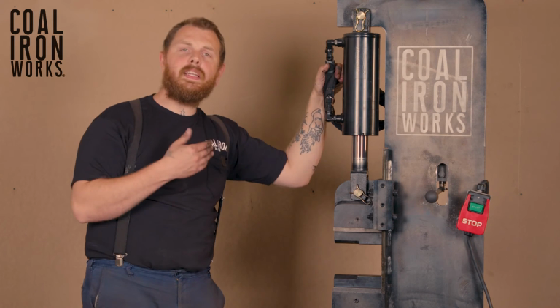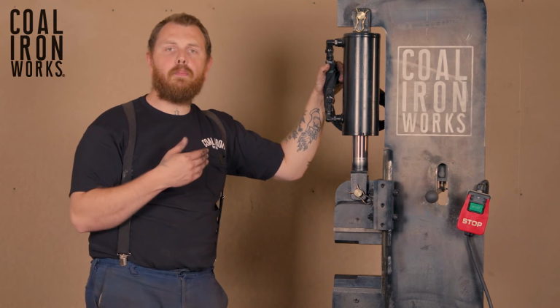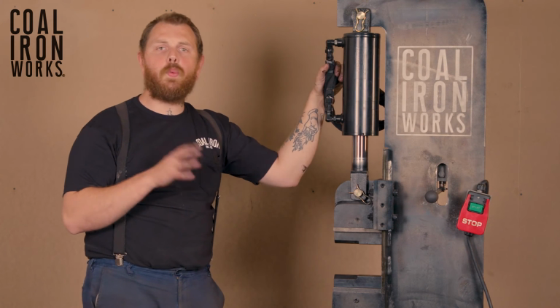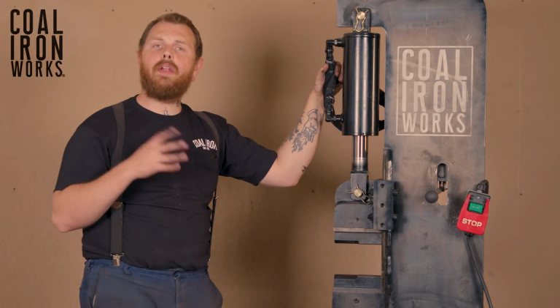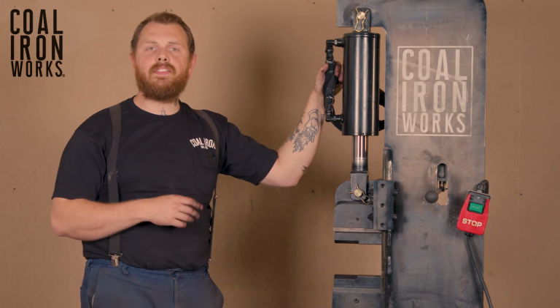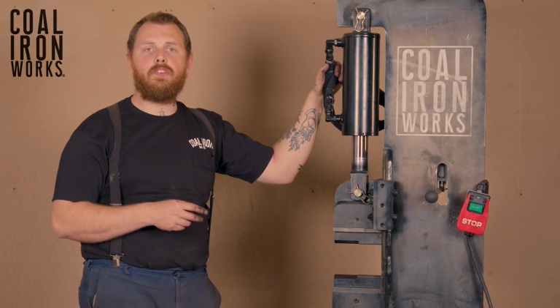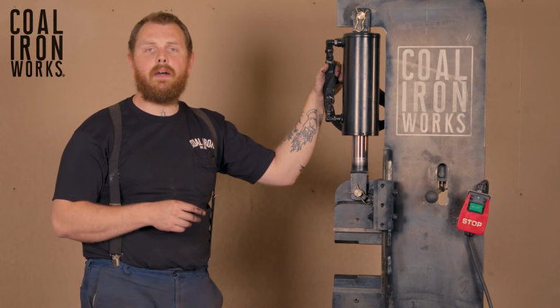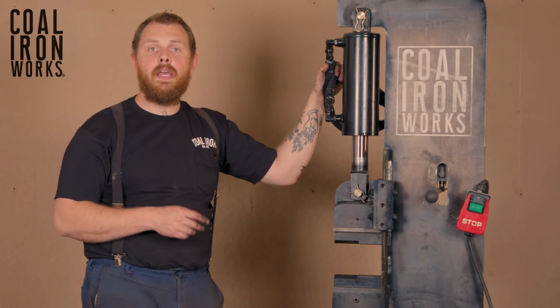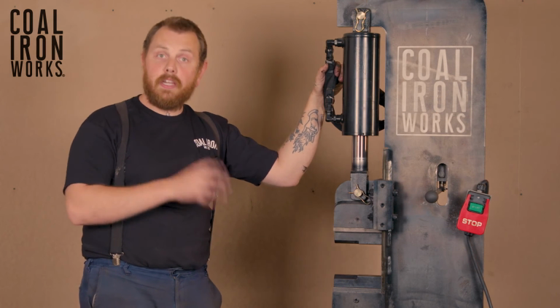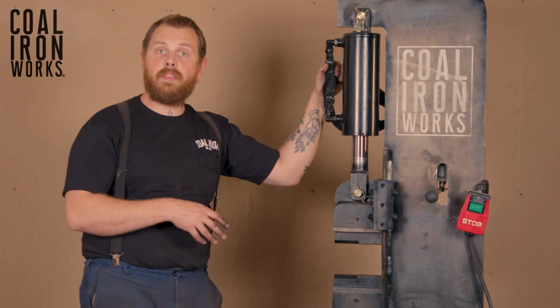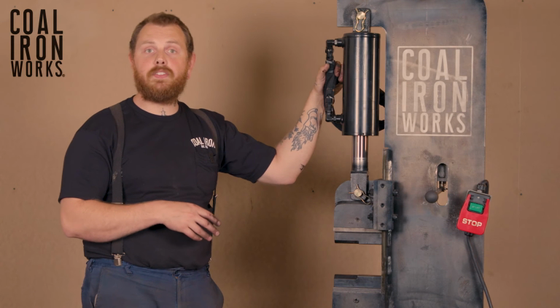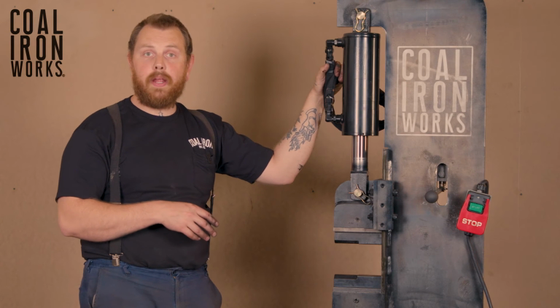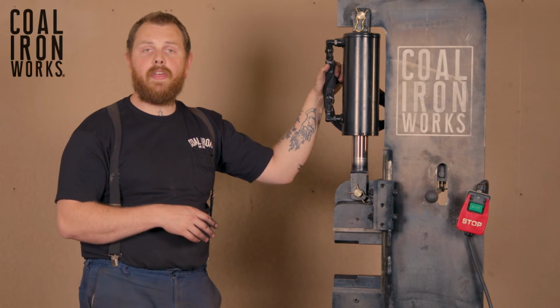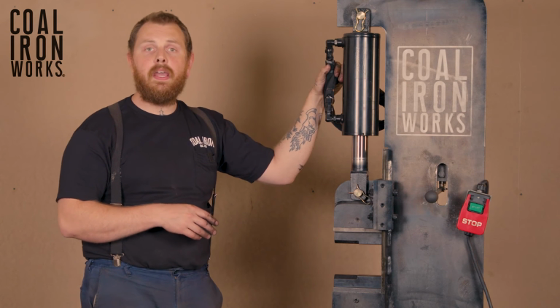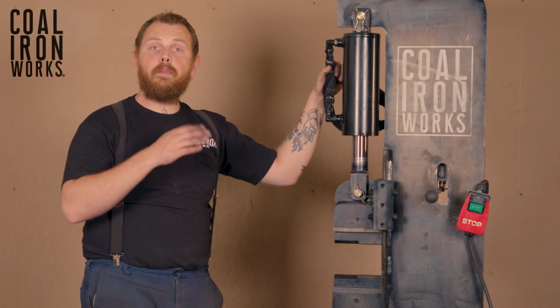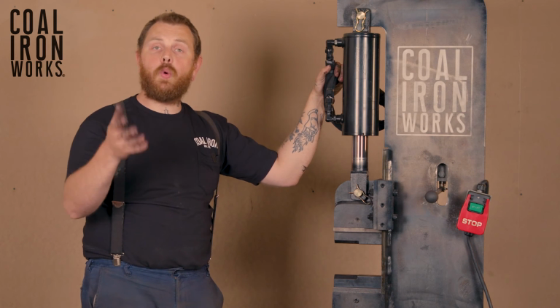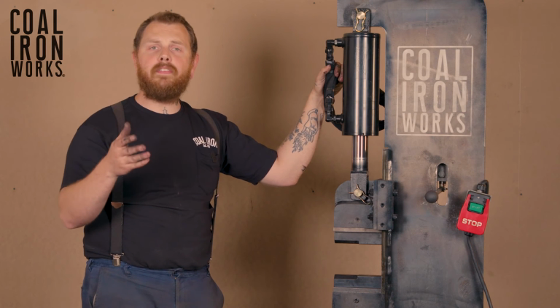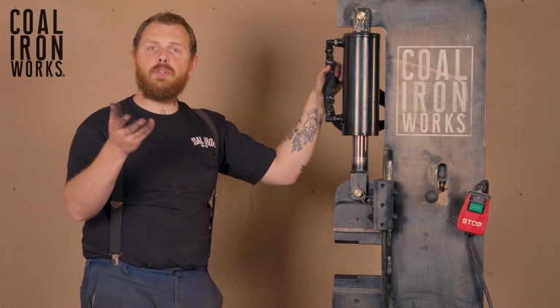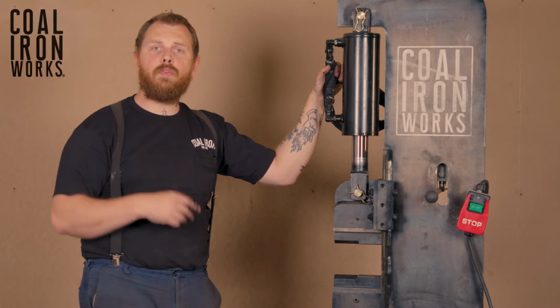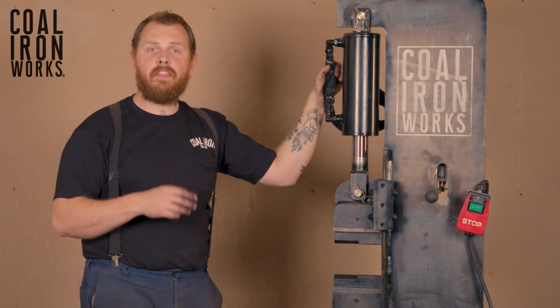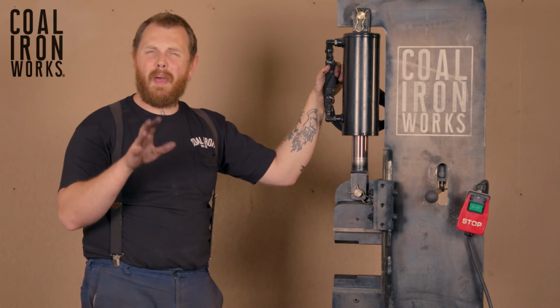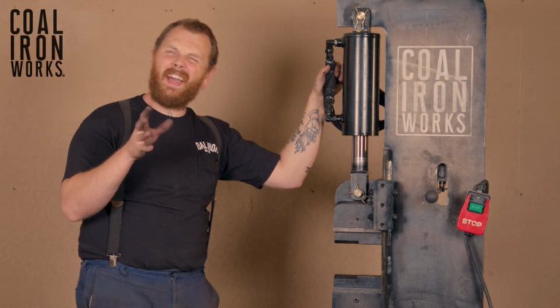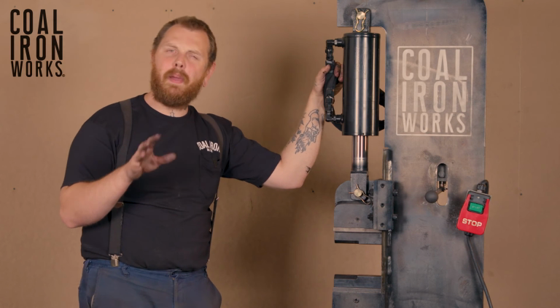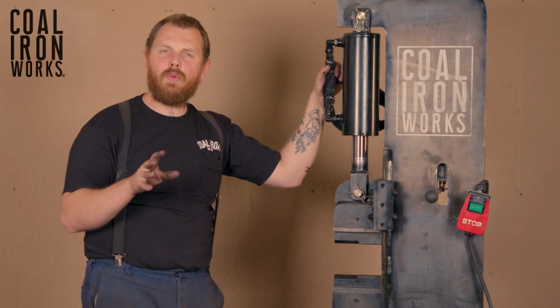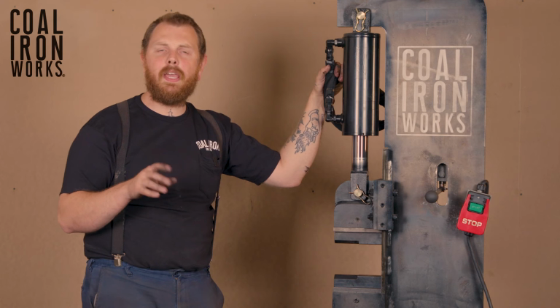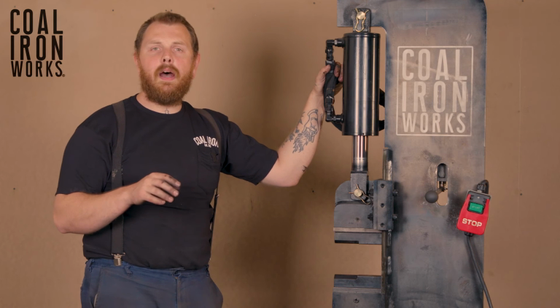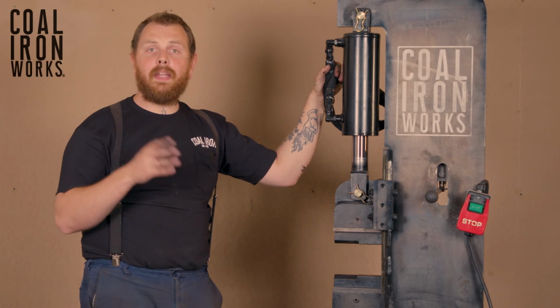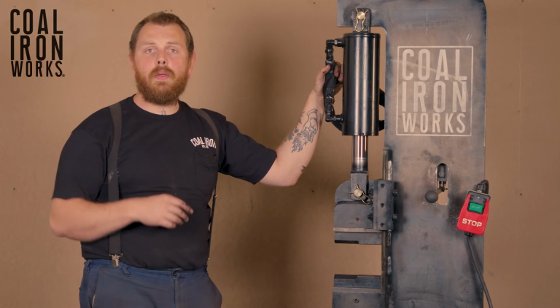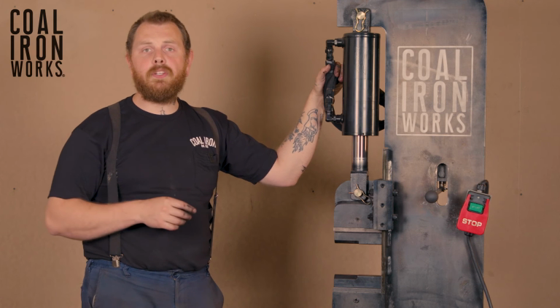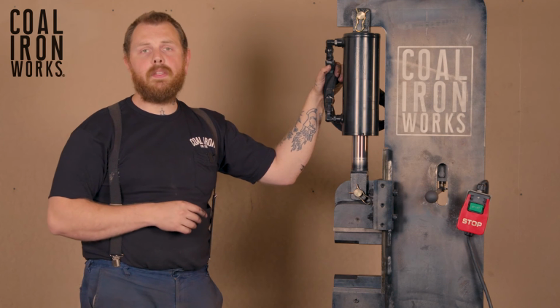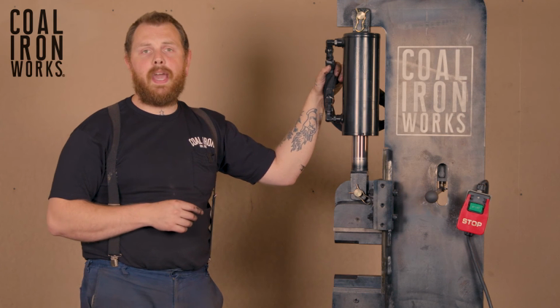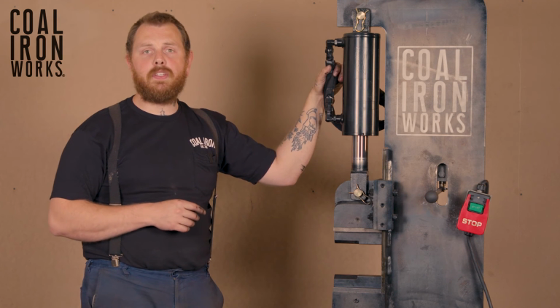Our 16-ton press weighs right around 600 pounds. It does come with casters rated for that. Up to our 25-ton, which sits right at roughly a thousand pounds, we always ship these with casters that are rated for that weight.